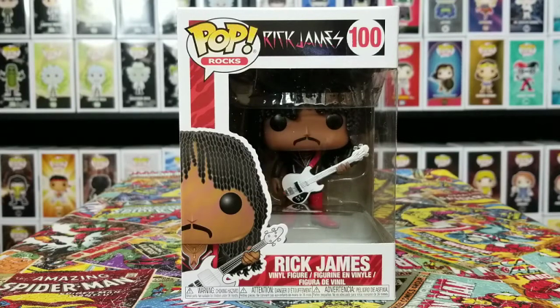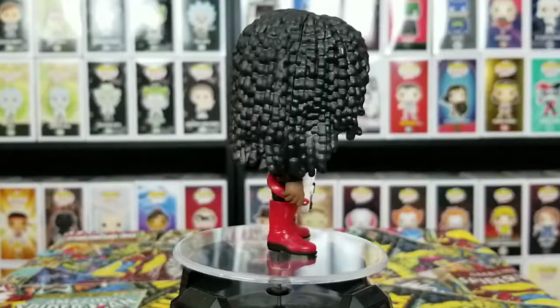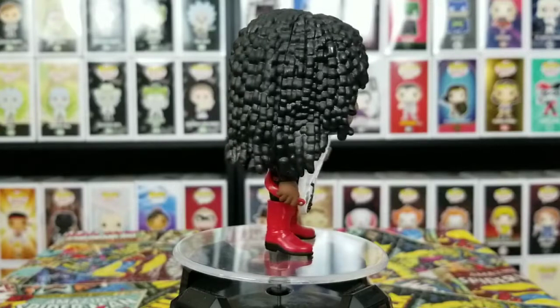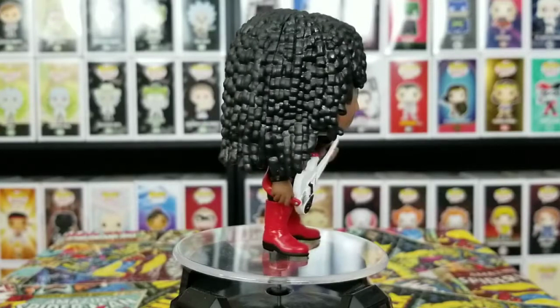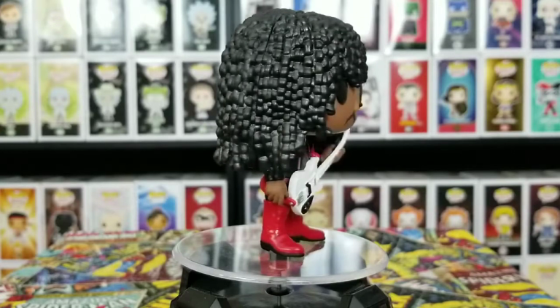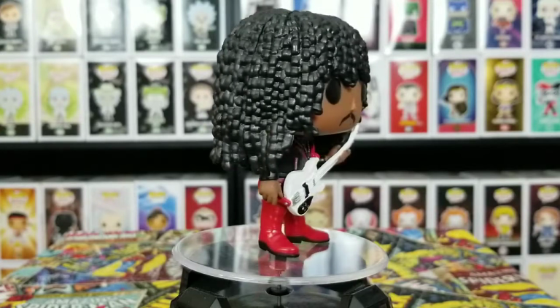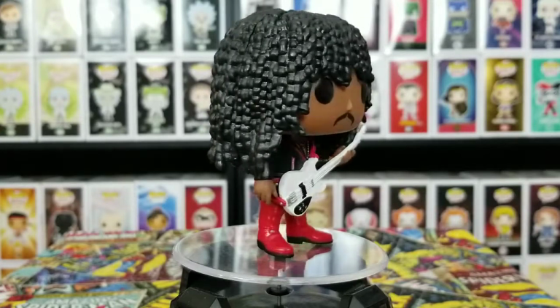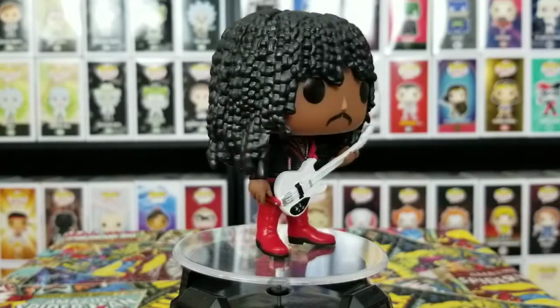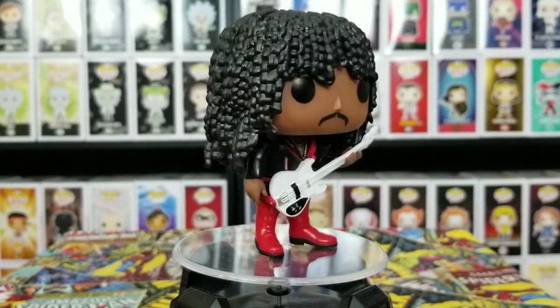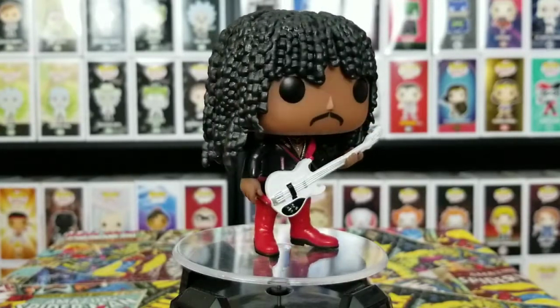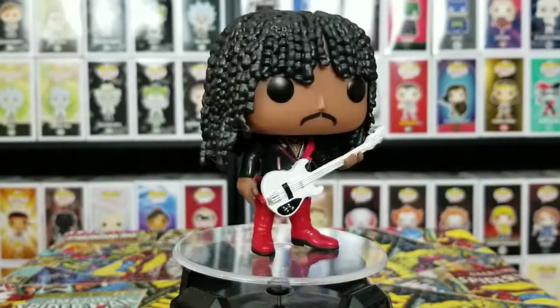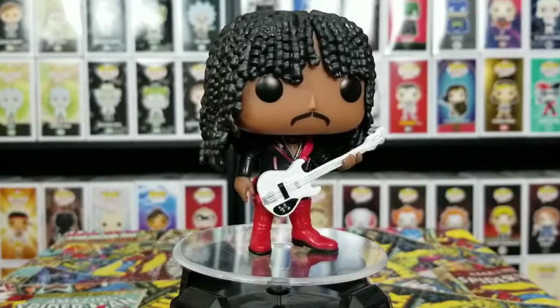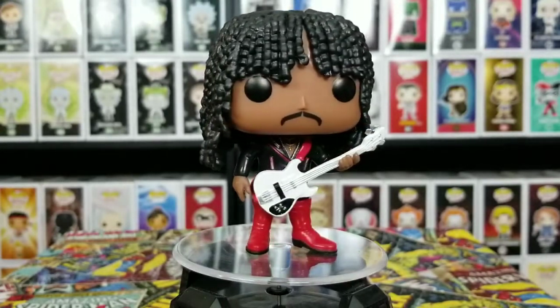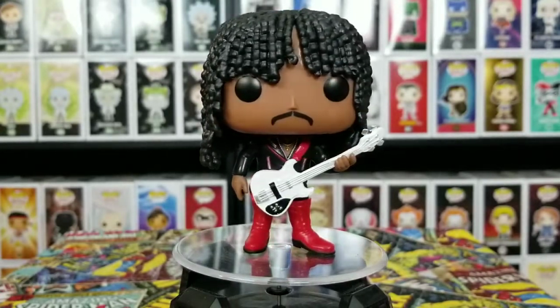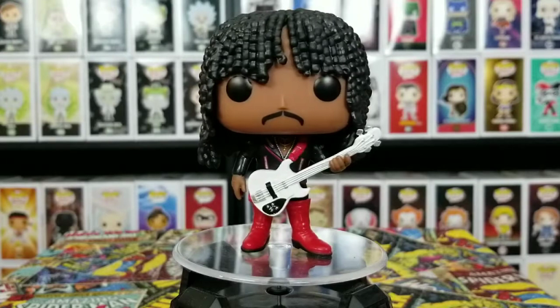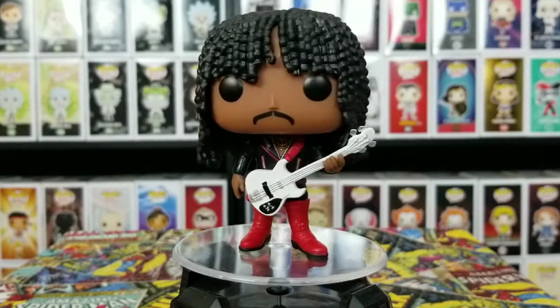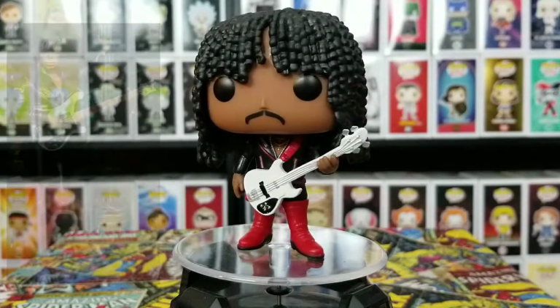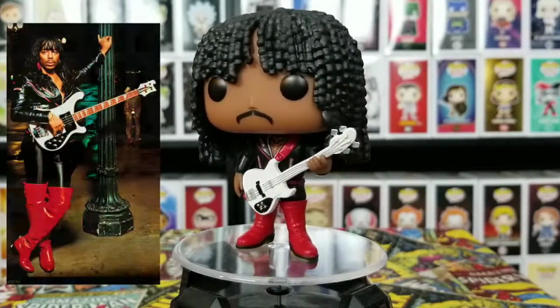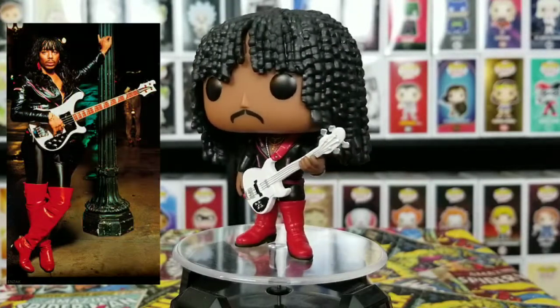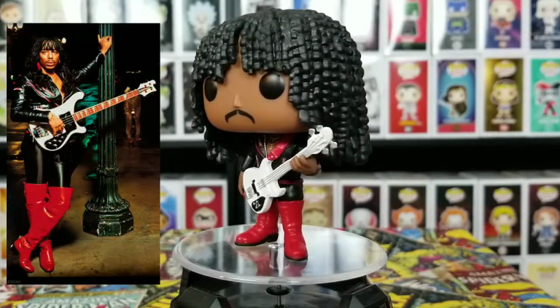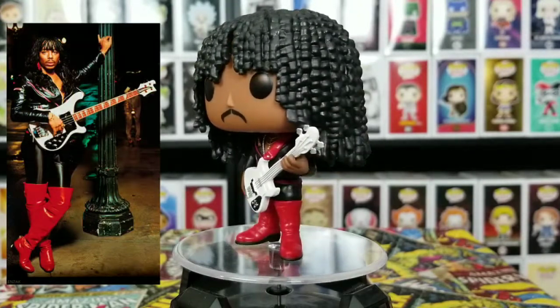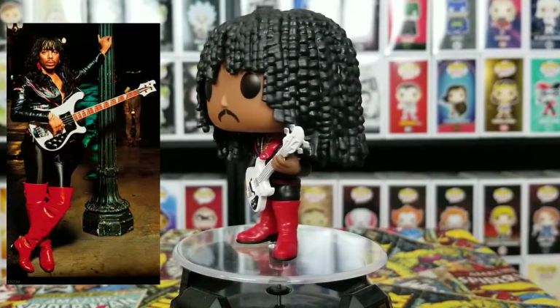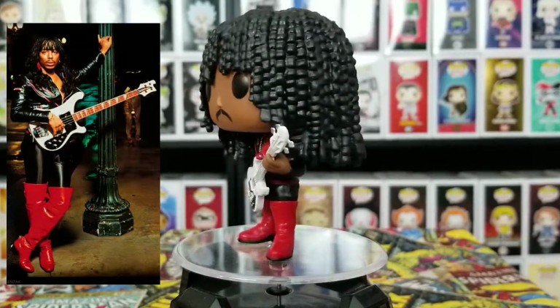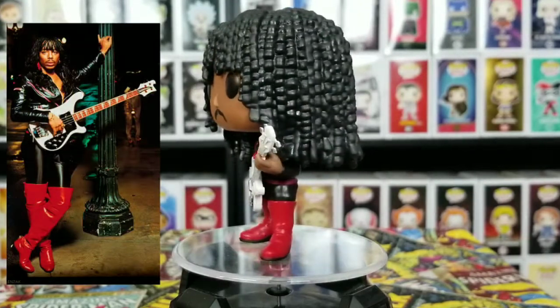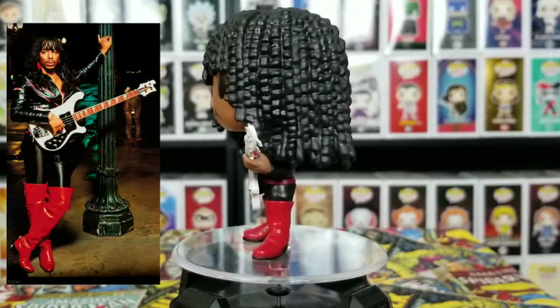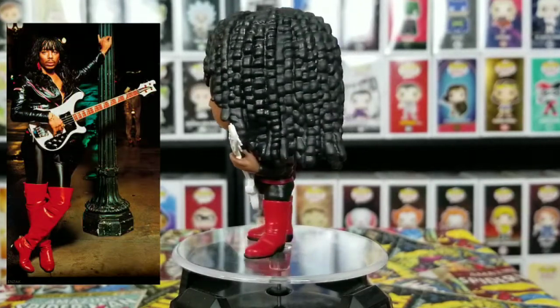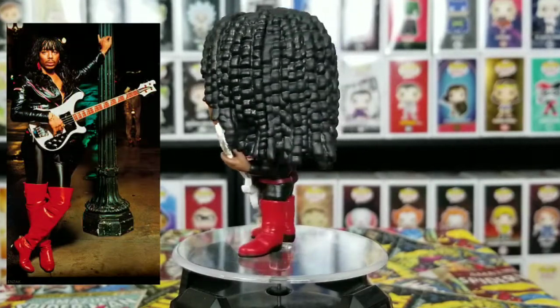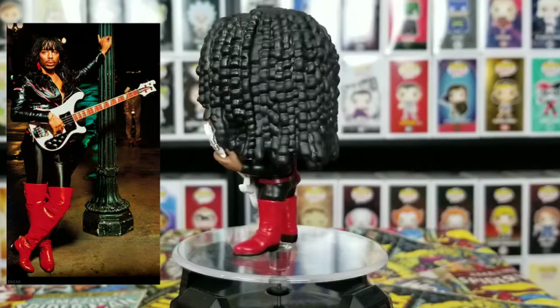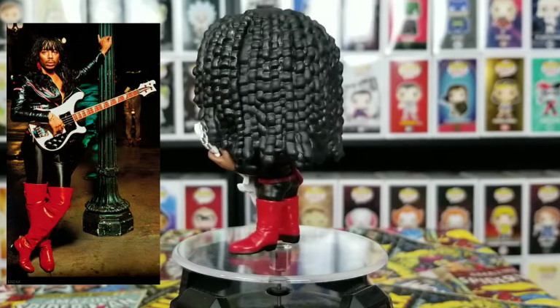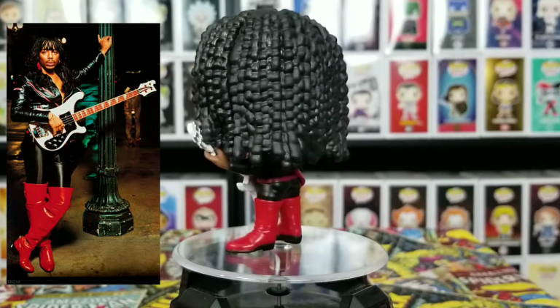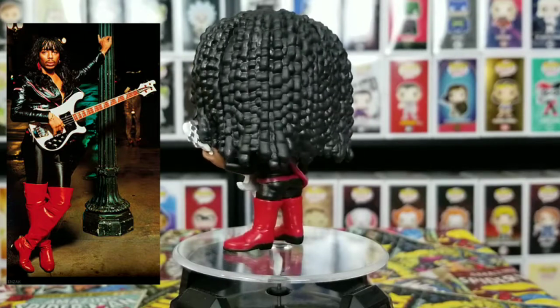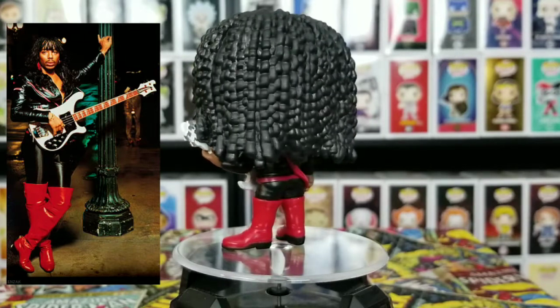Alright guys, we got the icon Rick James out of his box. Look at that hair — actually I don't think it's dreads, it's just like his hair all curly, all coming down. It is awesome. He does have the guitar, he has the red boots.